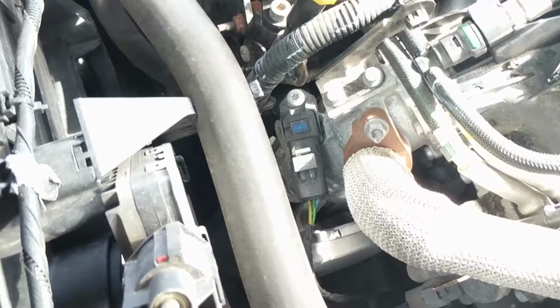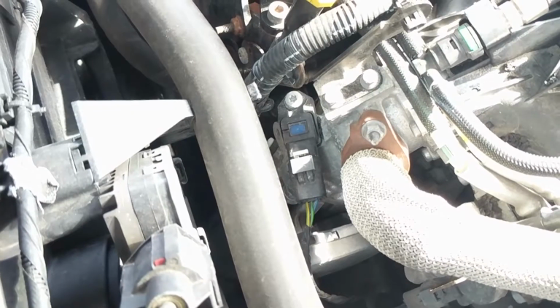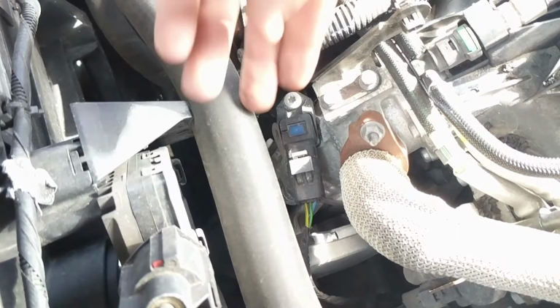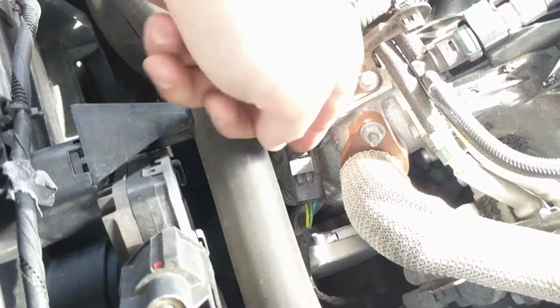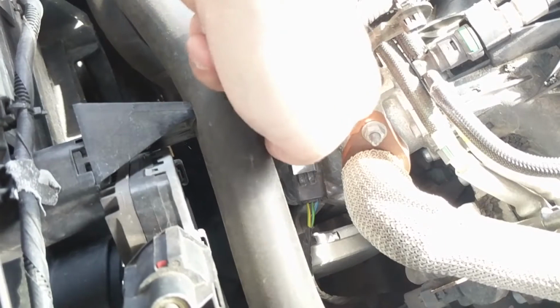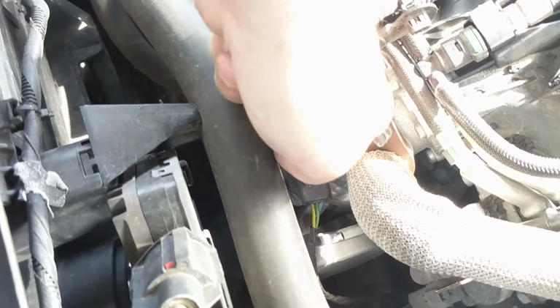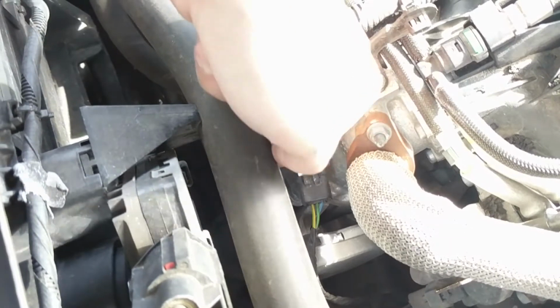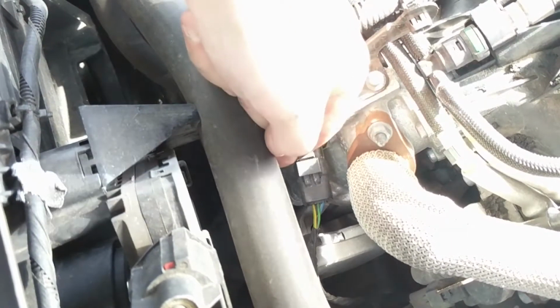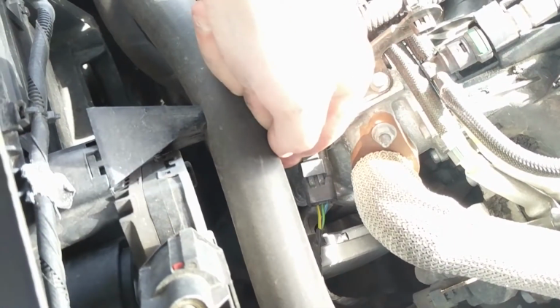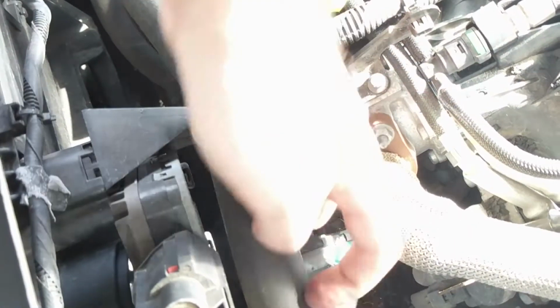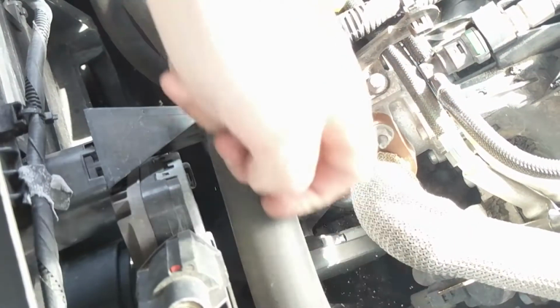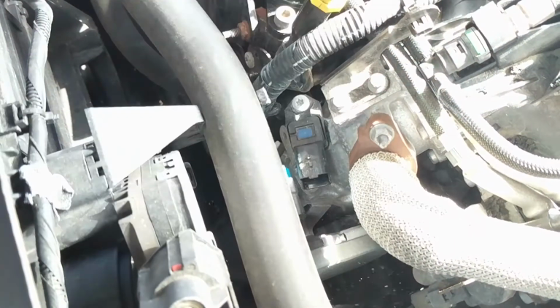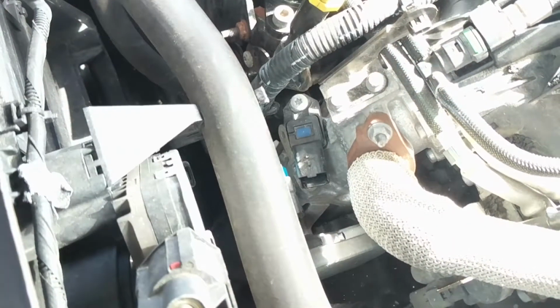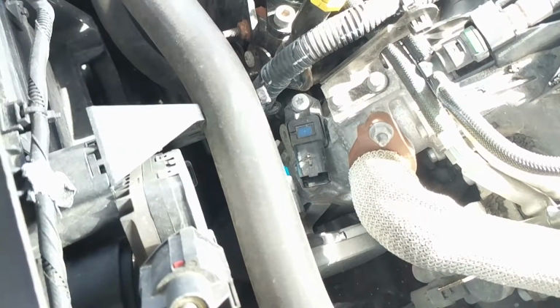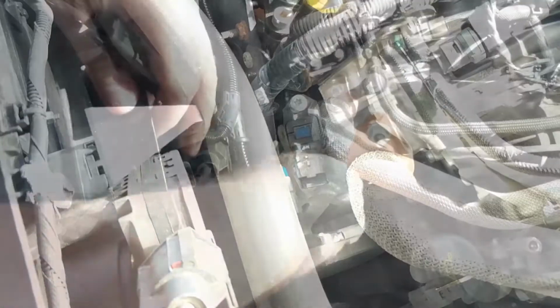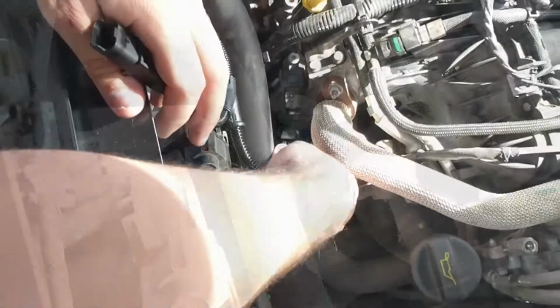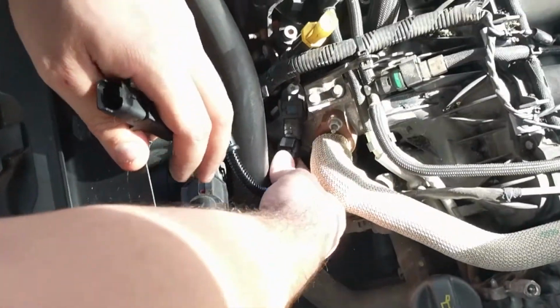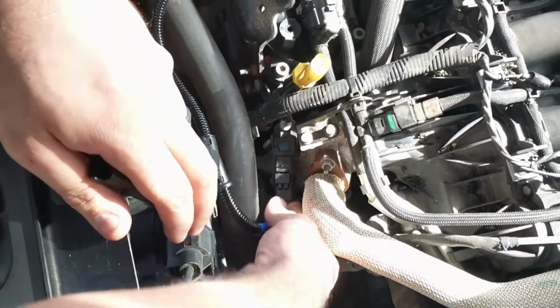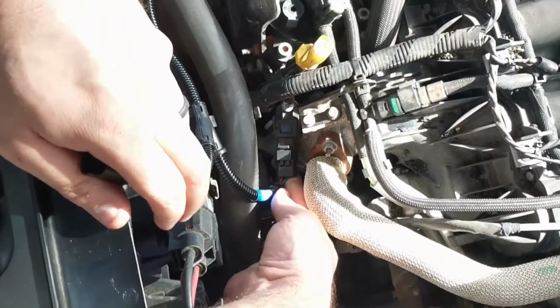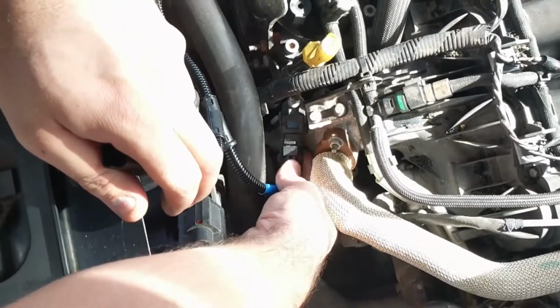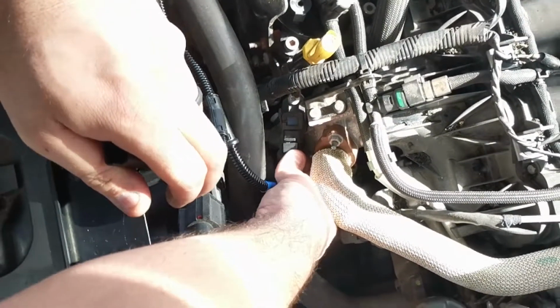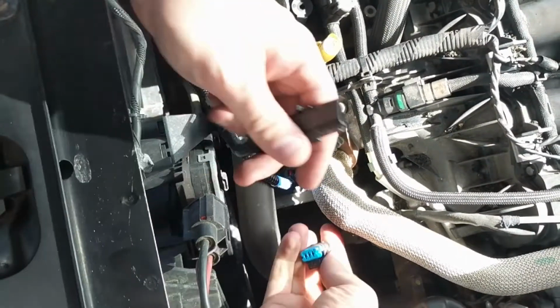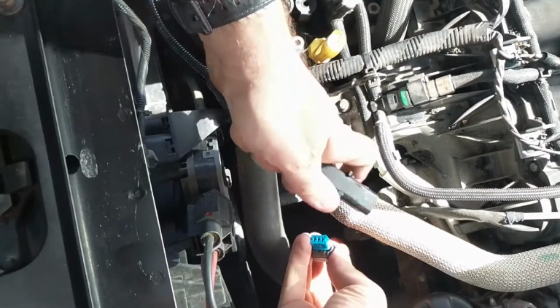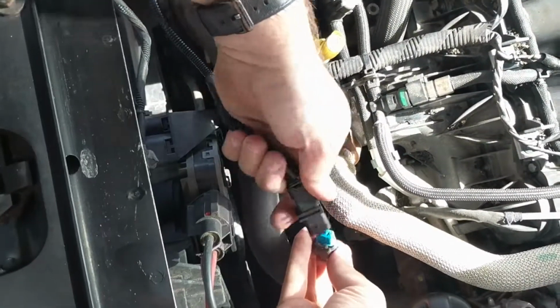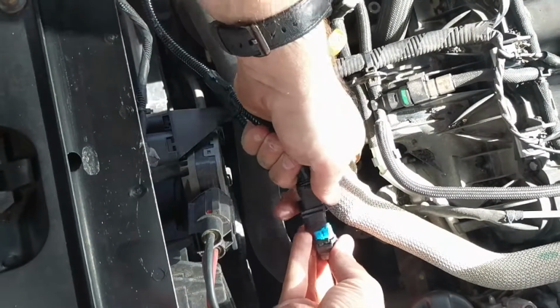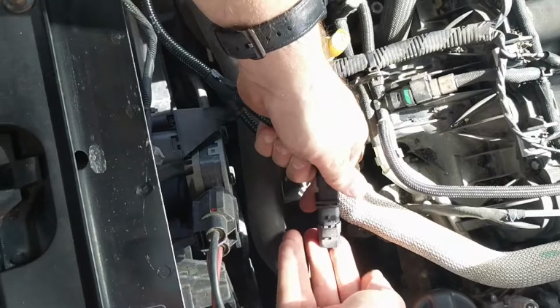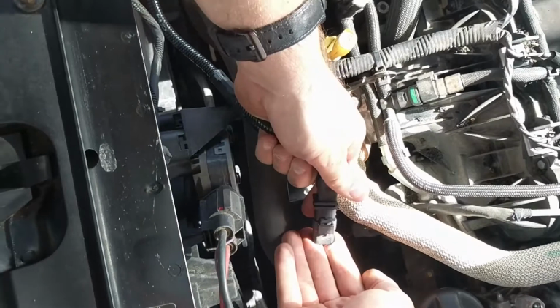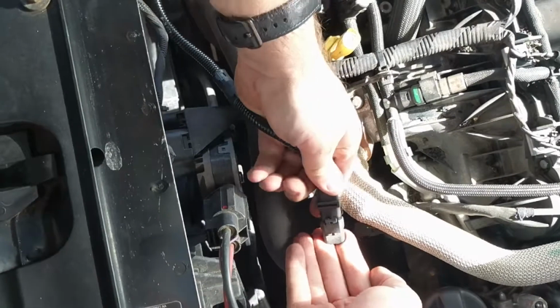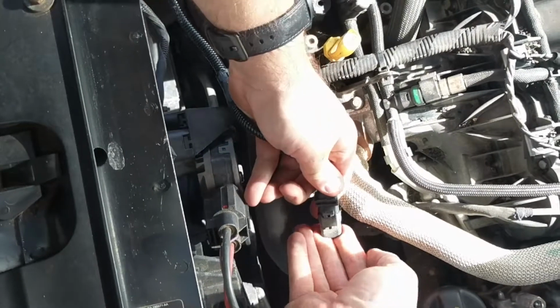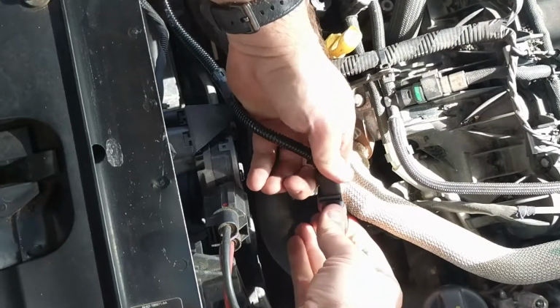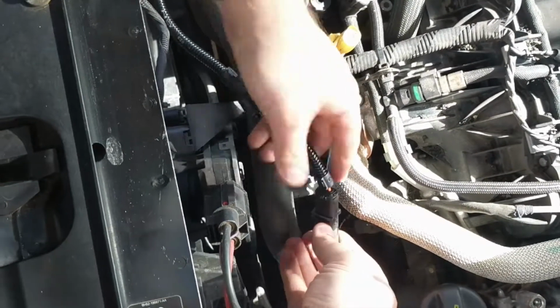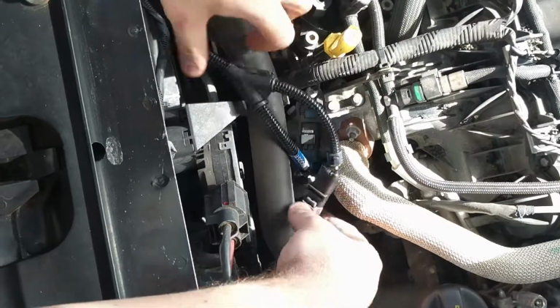Remove the boost connector by pulling up on its releasing tab, then pulling back on the connector. Connect the factory boost connector to the corresponding plug on the supplied wiring loom, then connect our boost harness plug to the boost sensor.